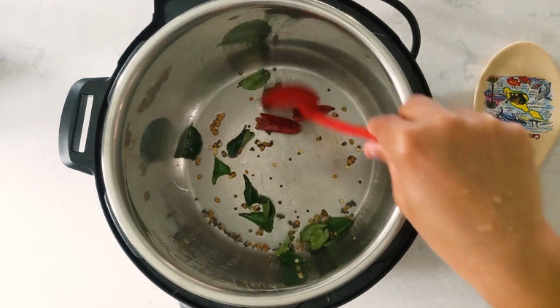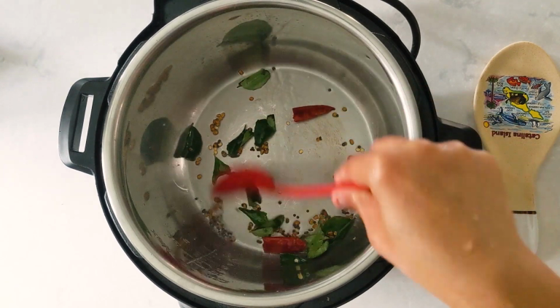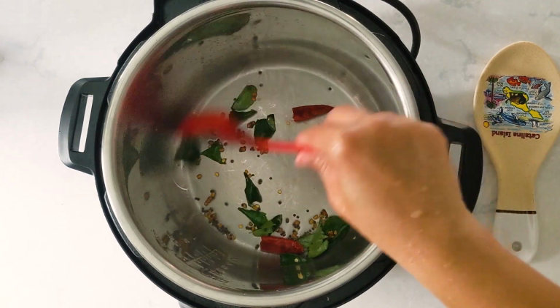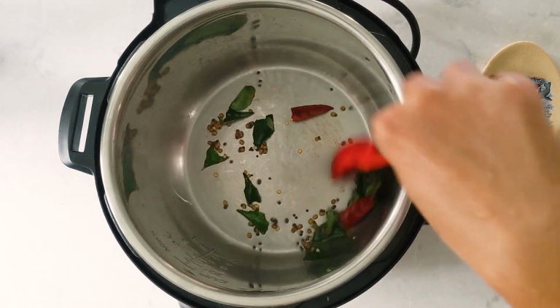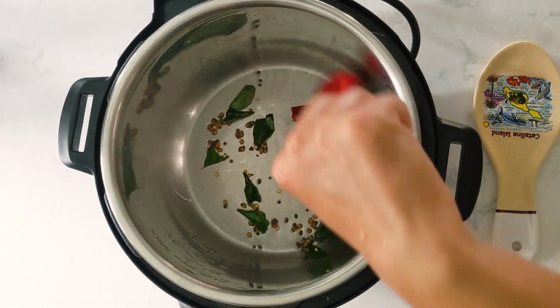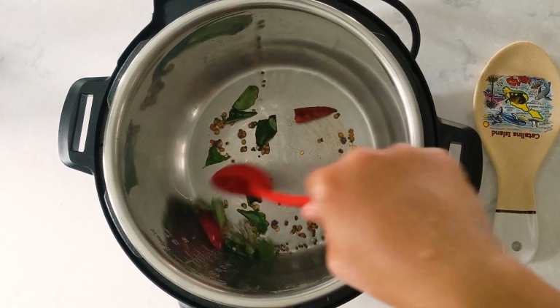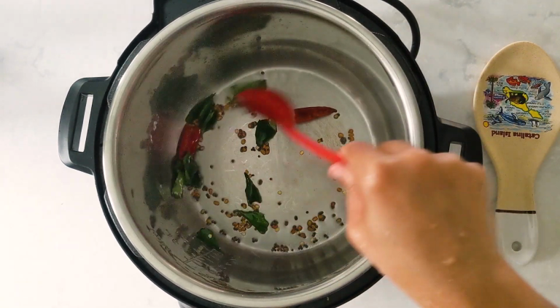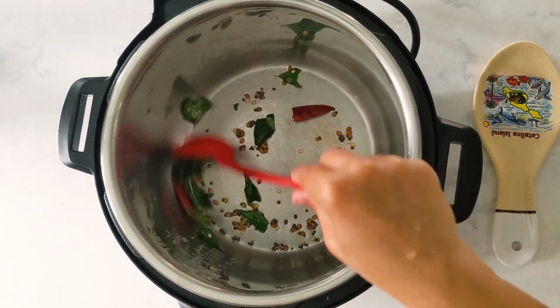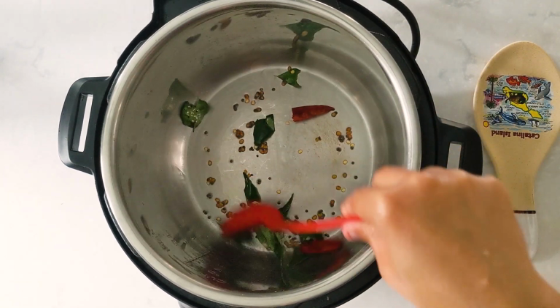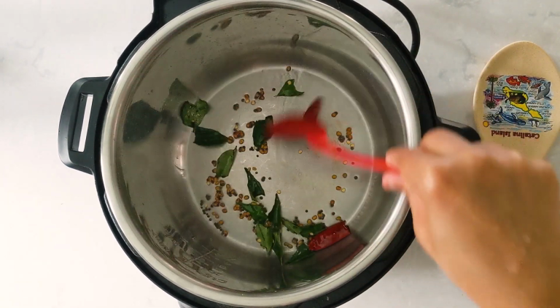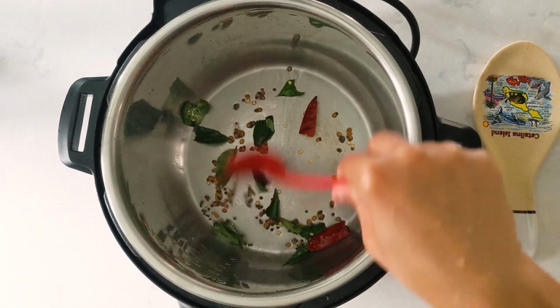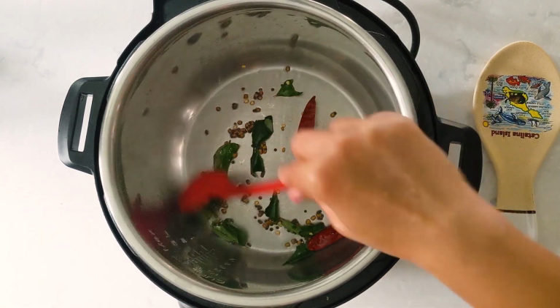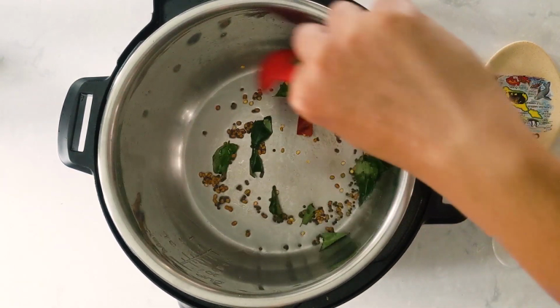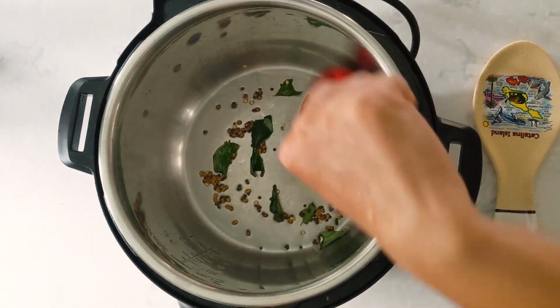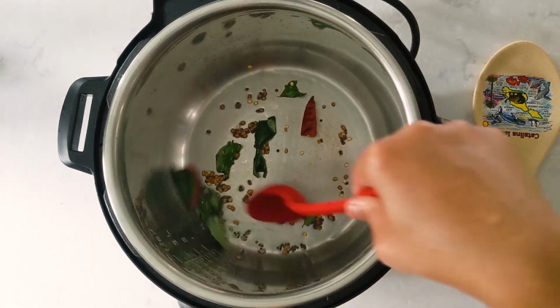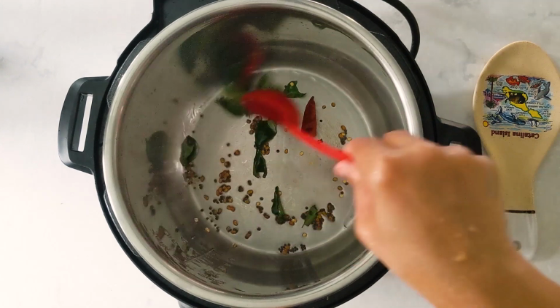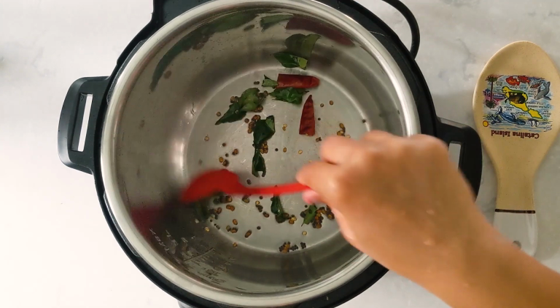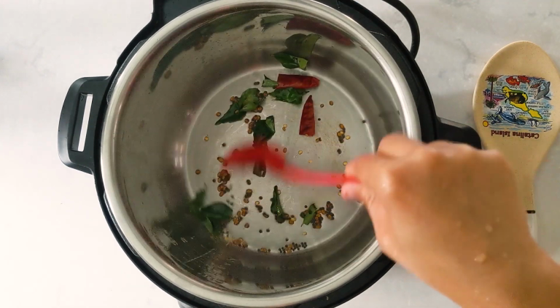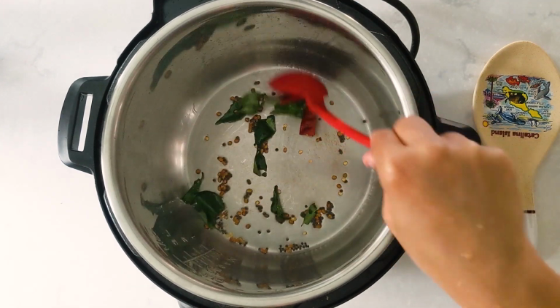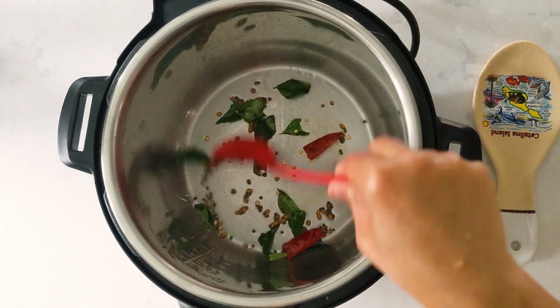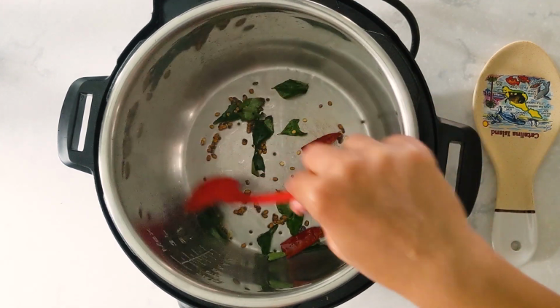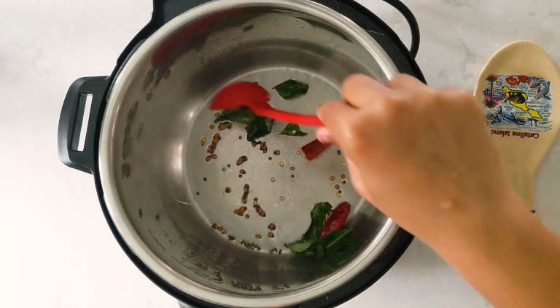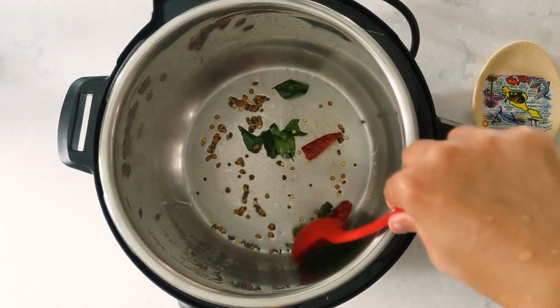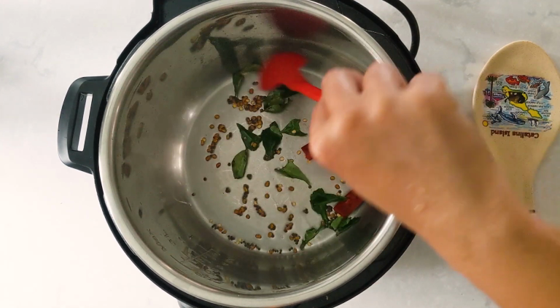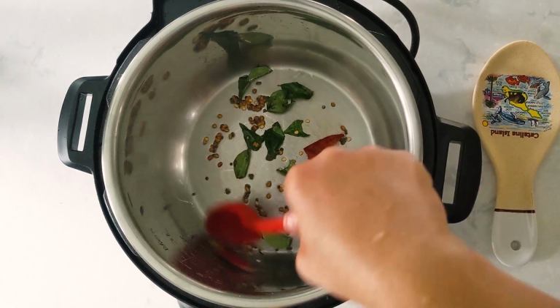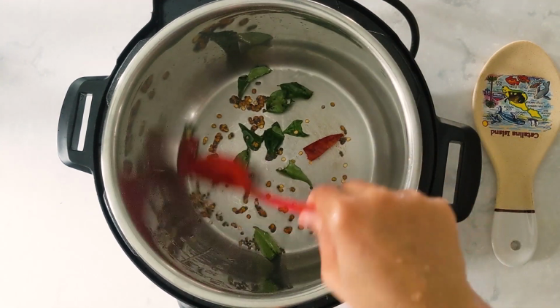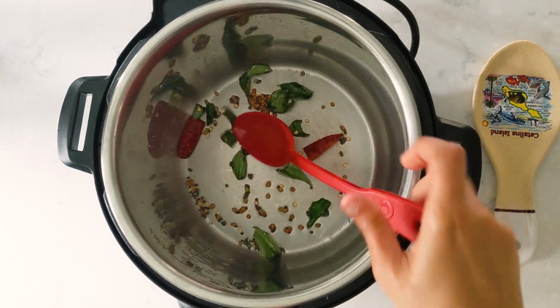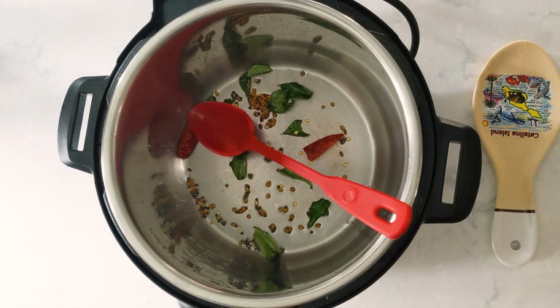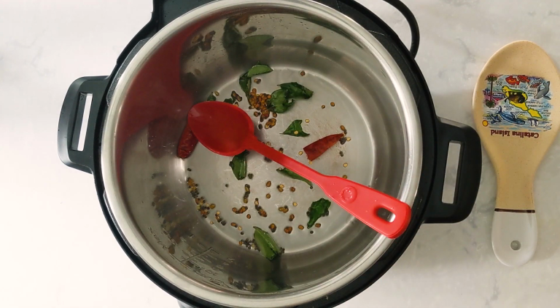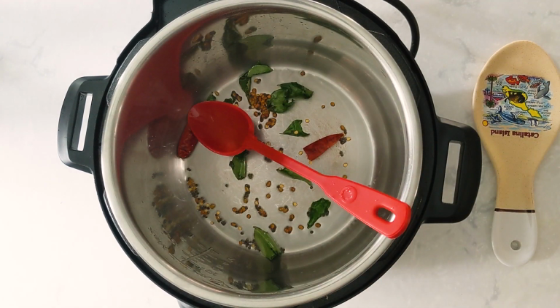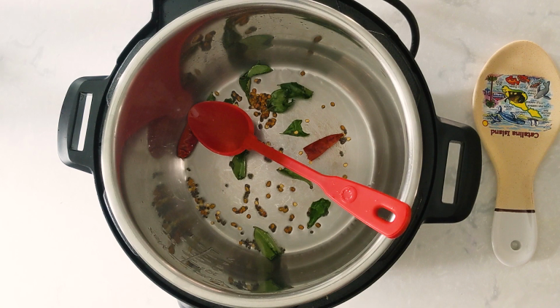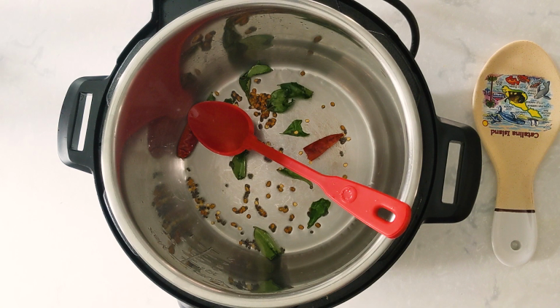Coming to the dal — I just removed it from the freezer and kept it outside for 30 minutes. I didn't soak it in water or thaw it in any special way. I just kept it outside.